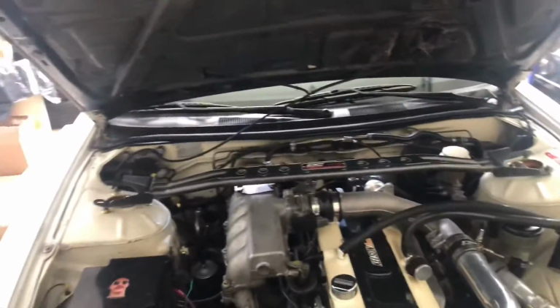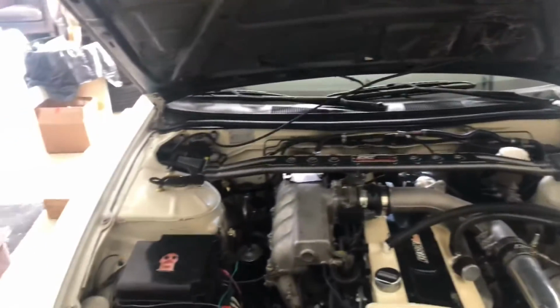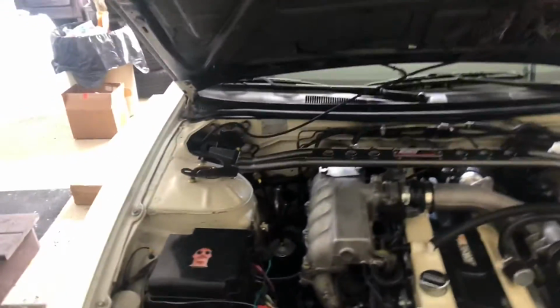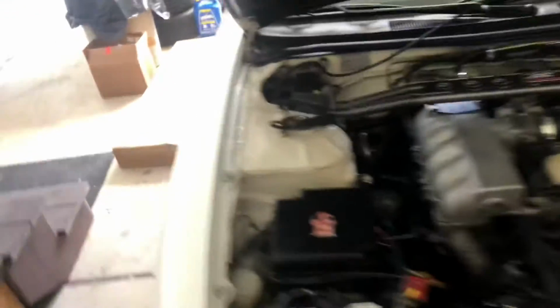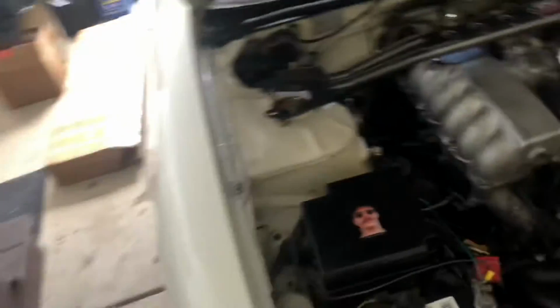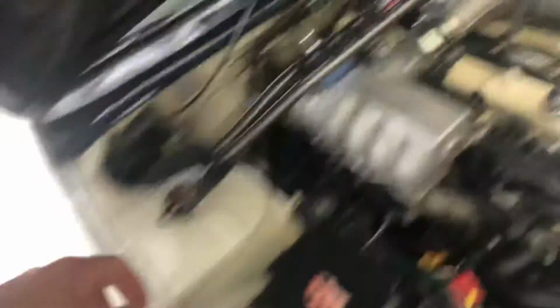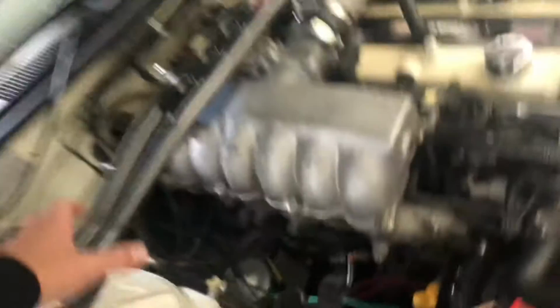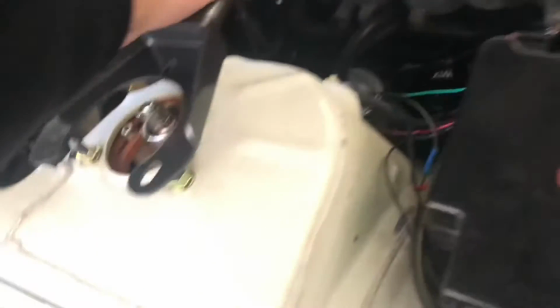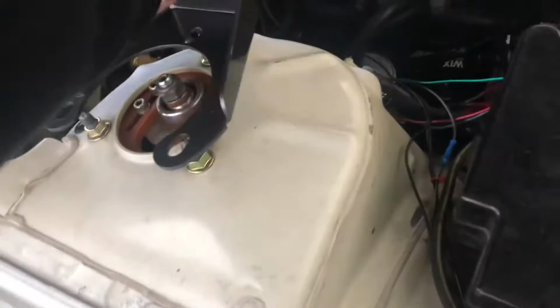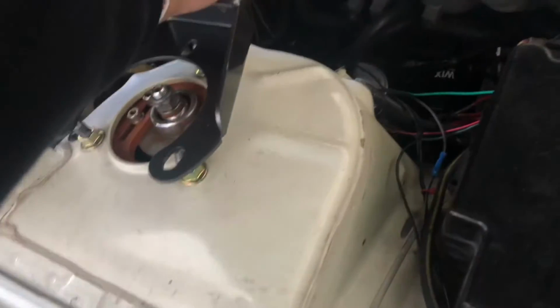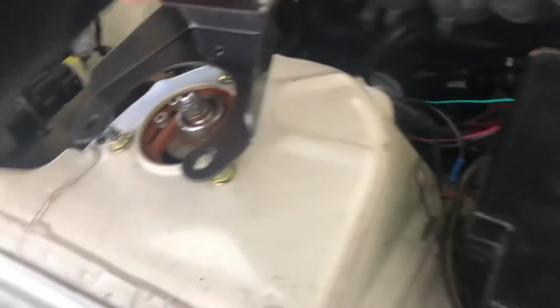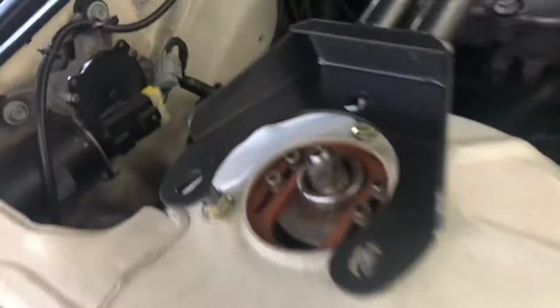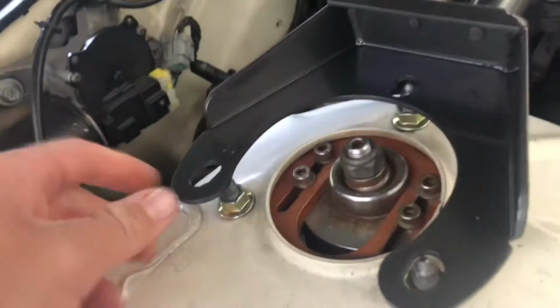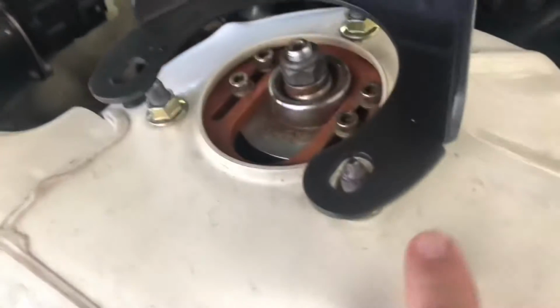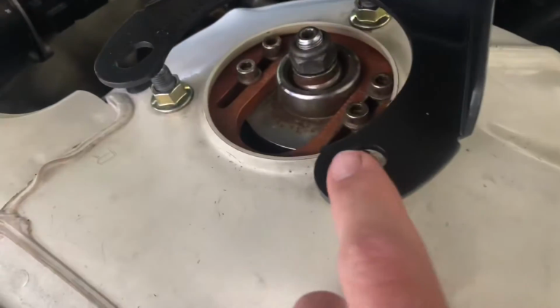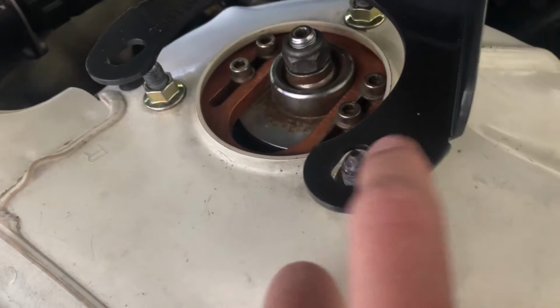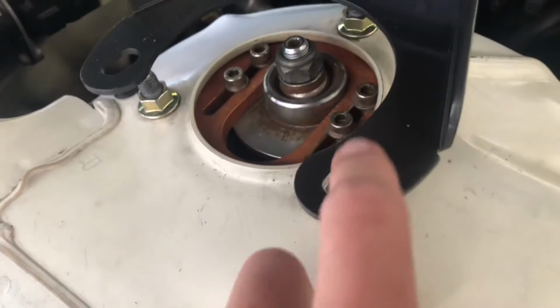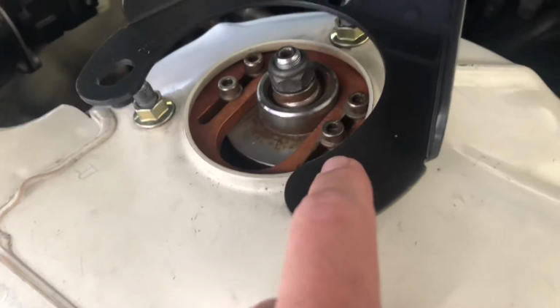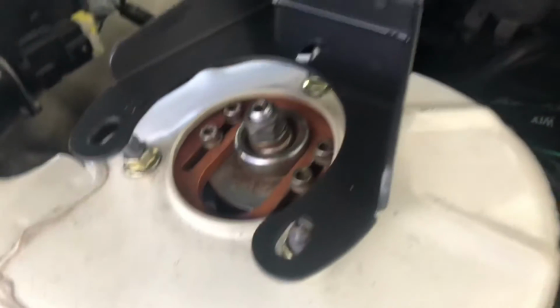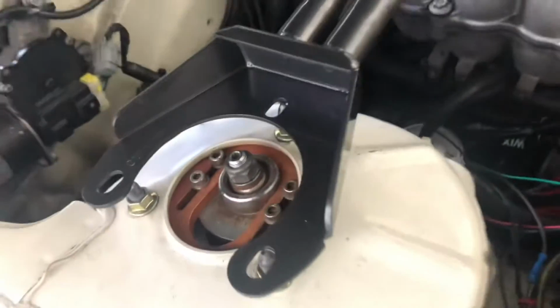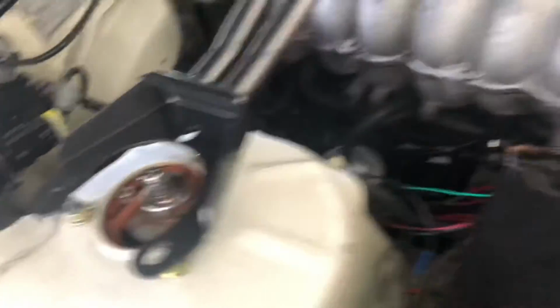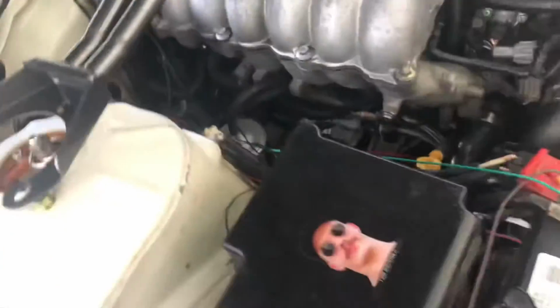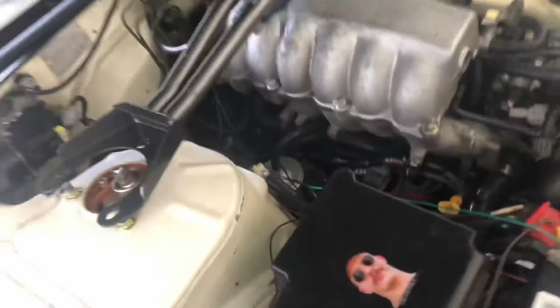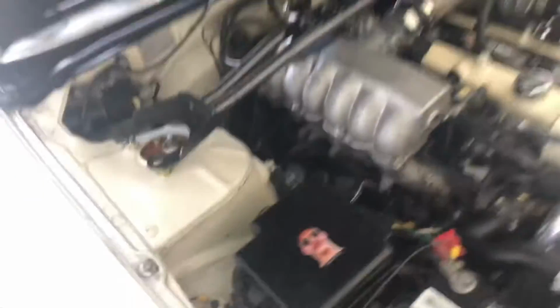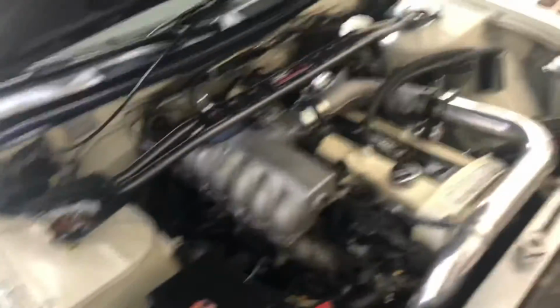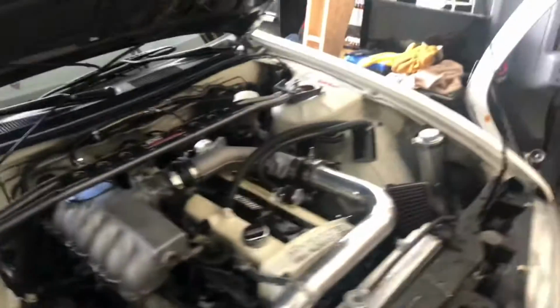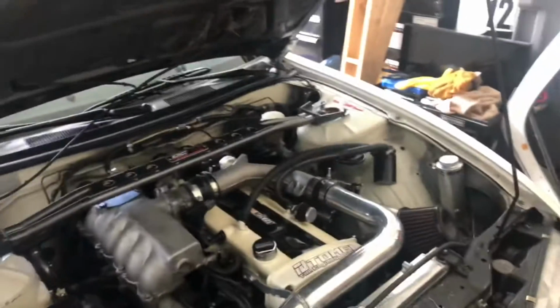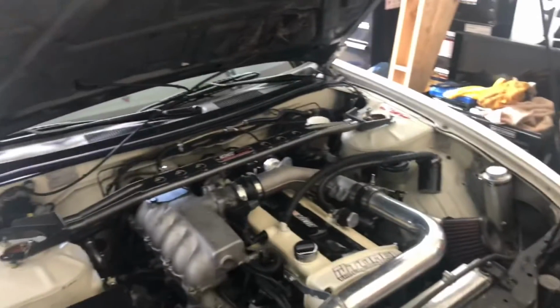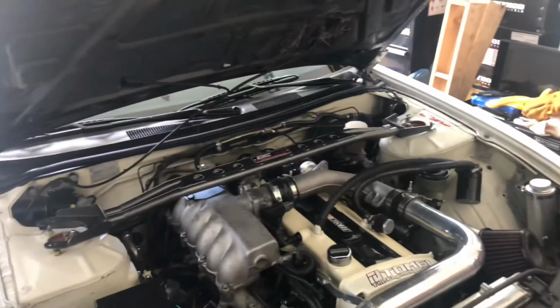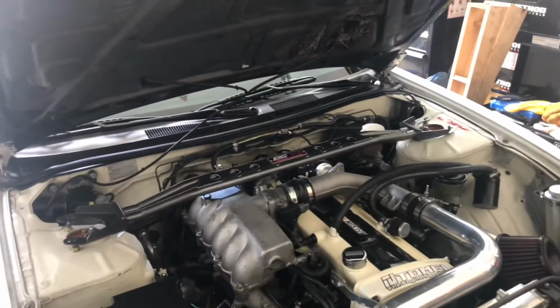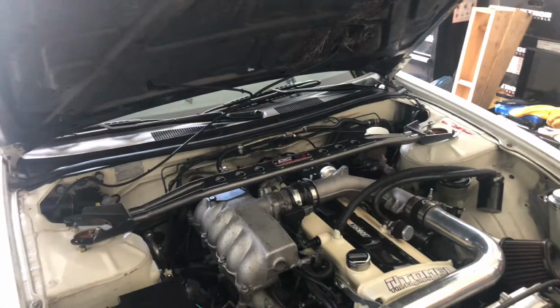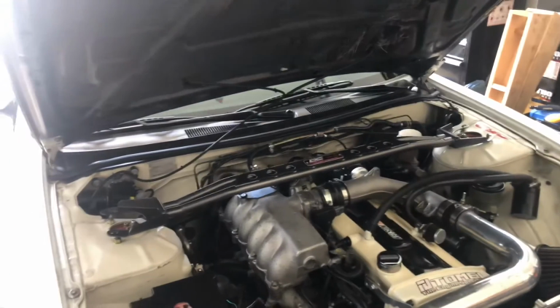It looks like it's gonna fit really well. These are ovaled out to have a little bit of adjustment play, but it looks like it's actually gonna fit really well. I'm kind of impressed so far.